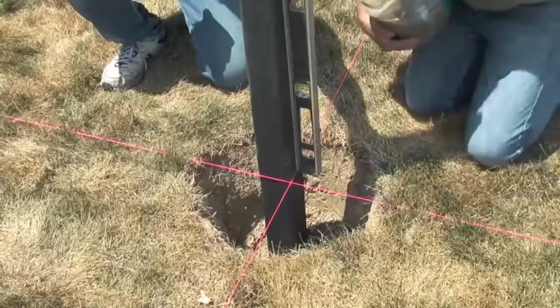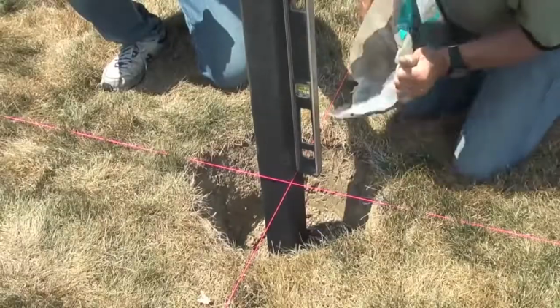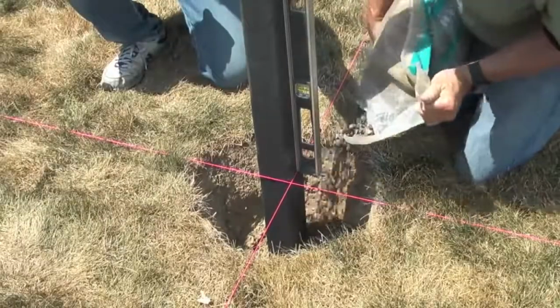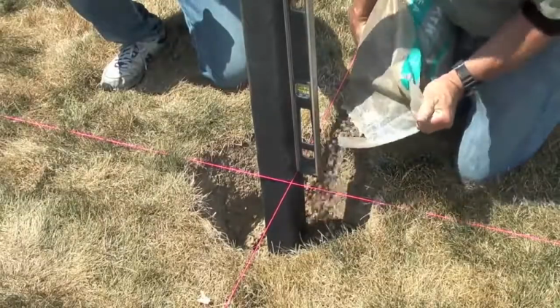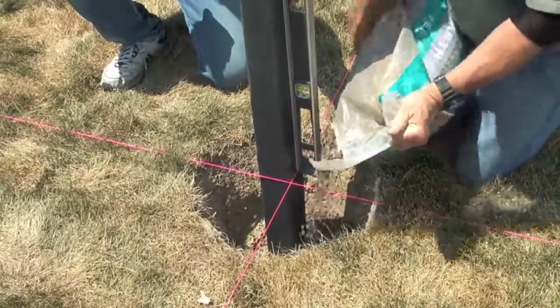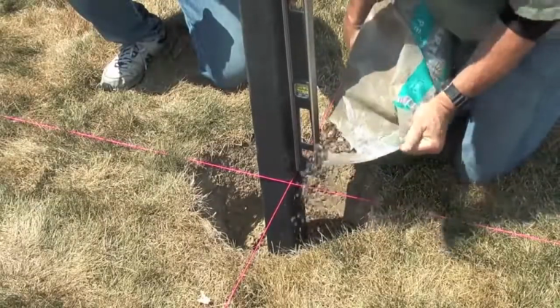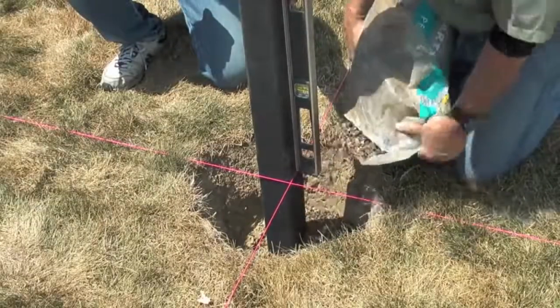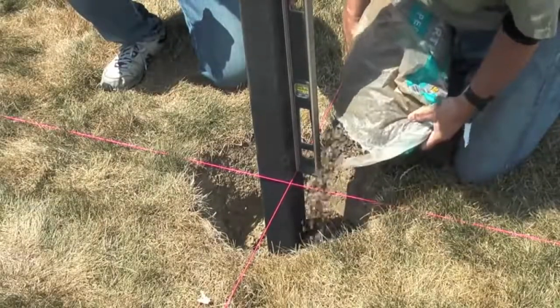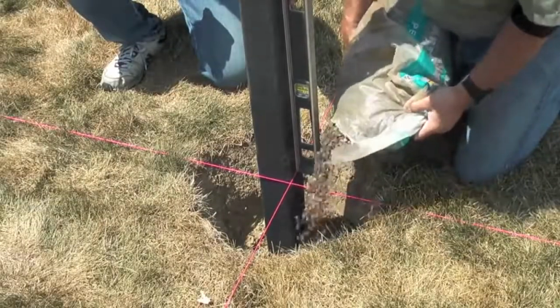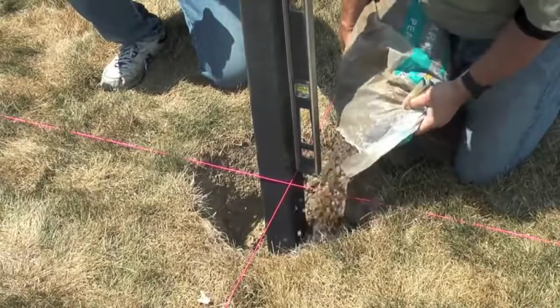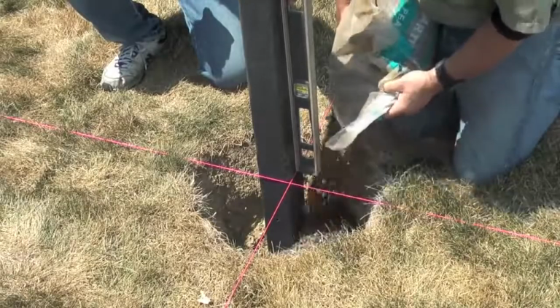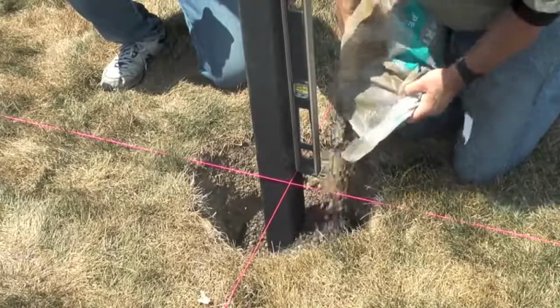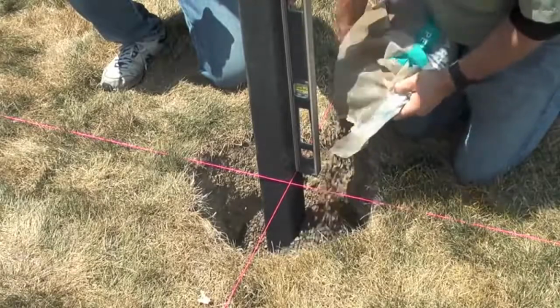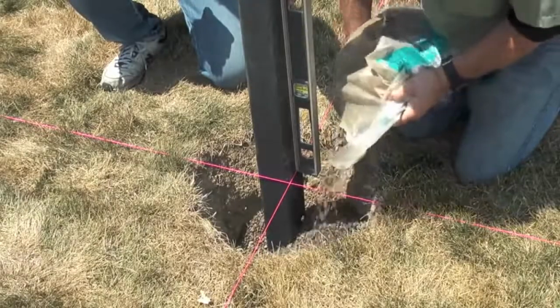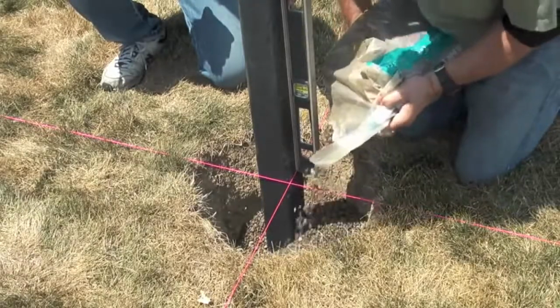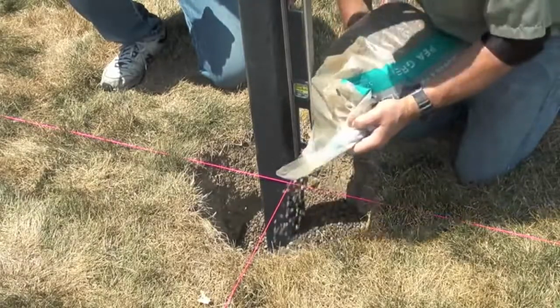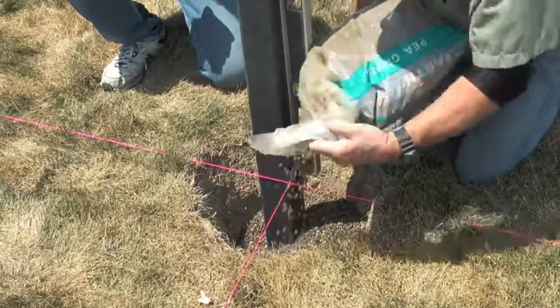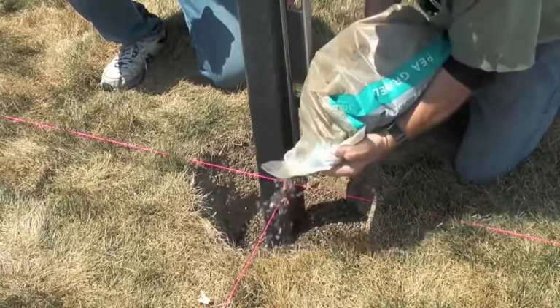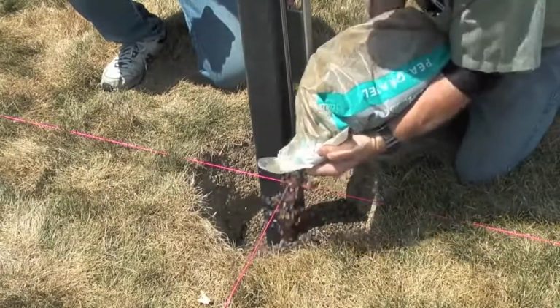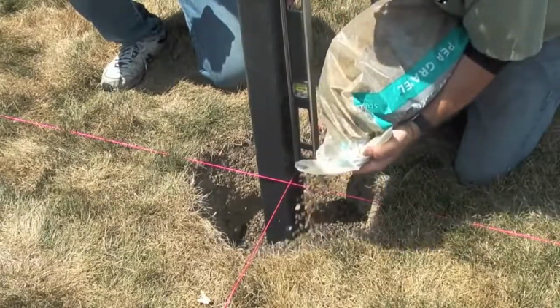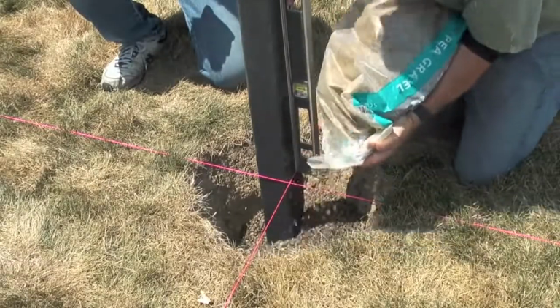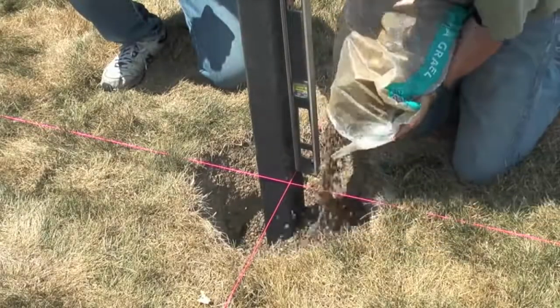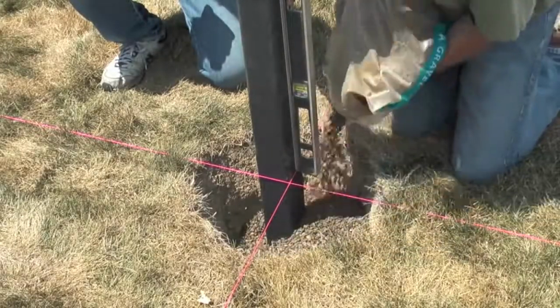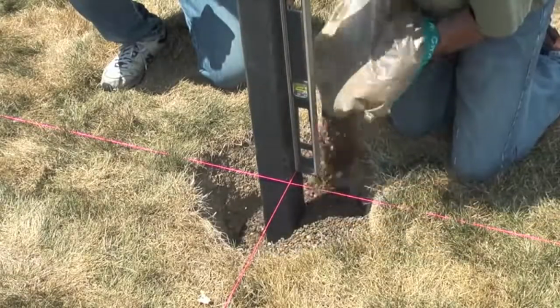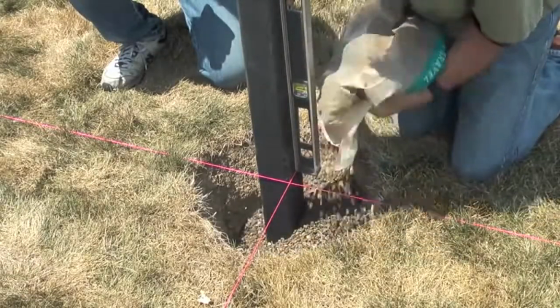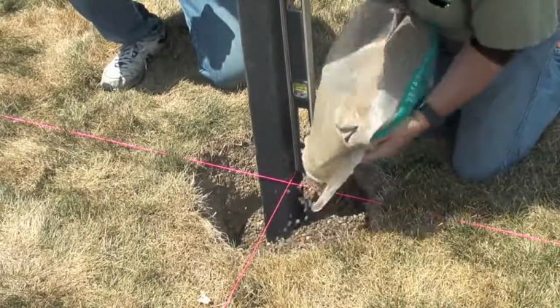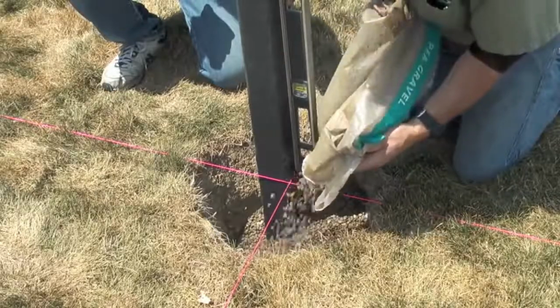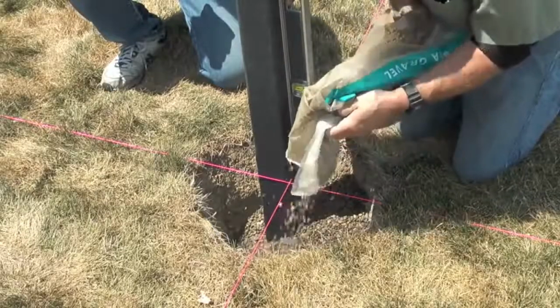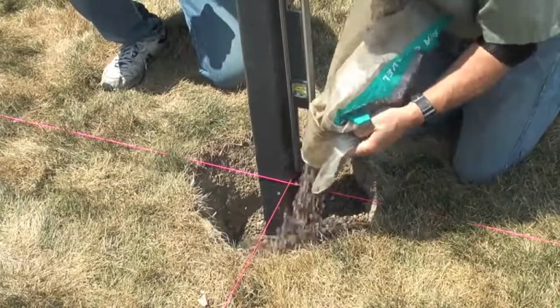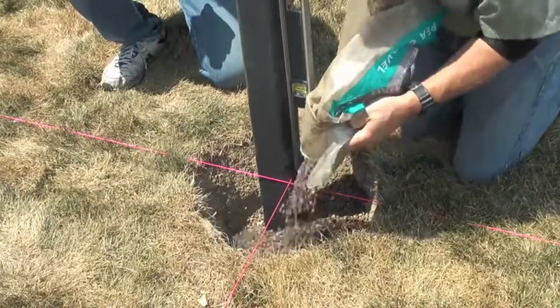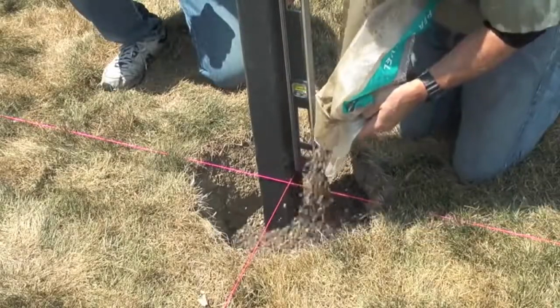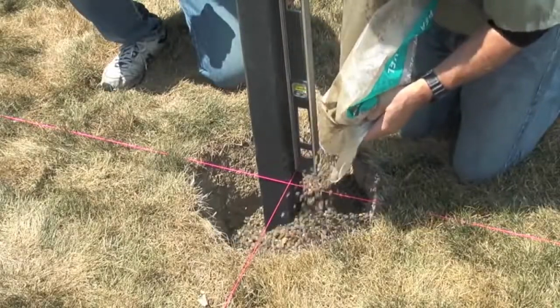Place your support post in the hole and use a level to make sure it is perfectly straight. Then use quickrete or any other fast setting cement to create a solid foundation for your fence.